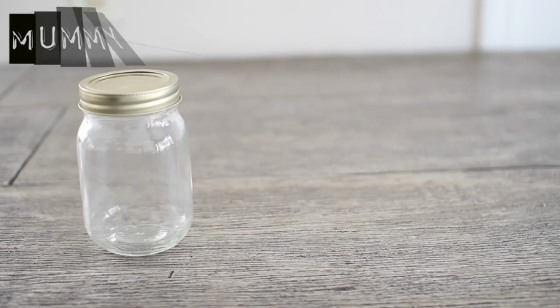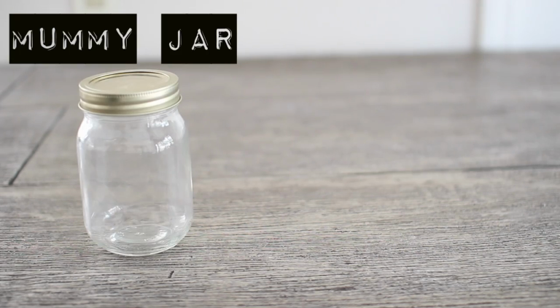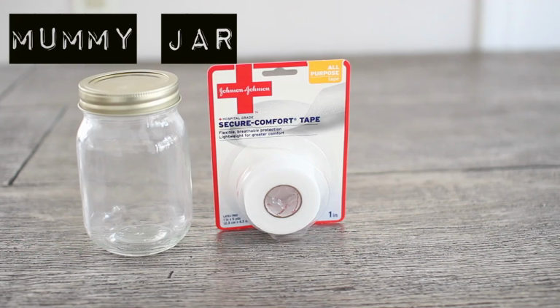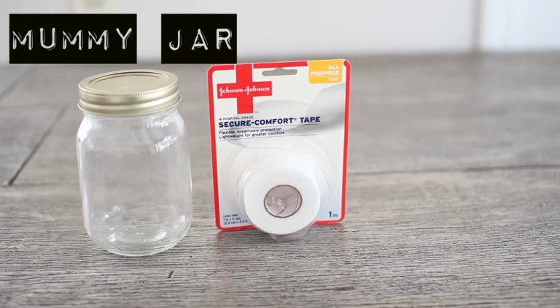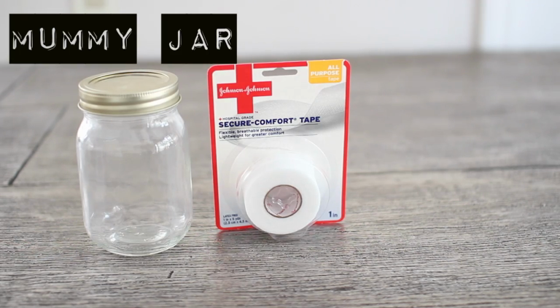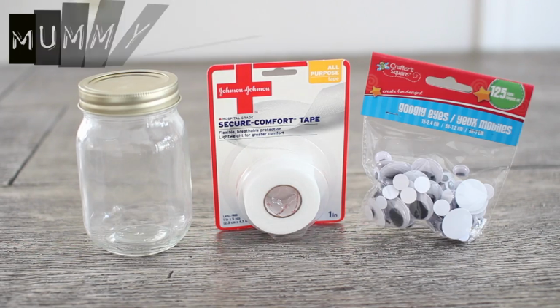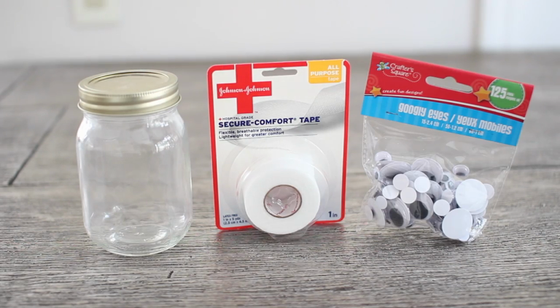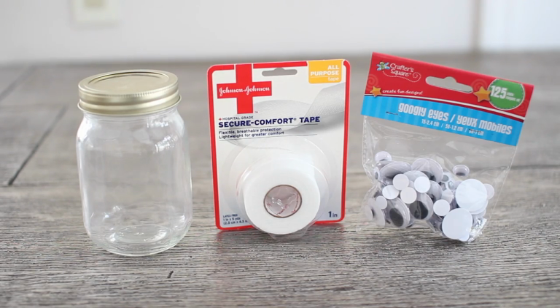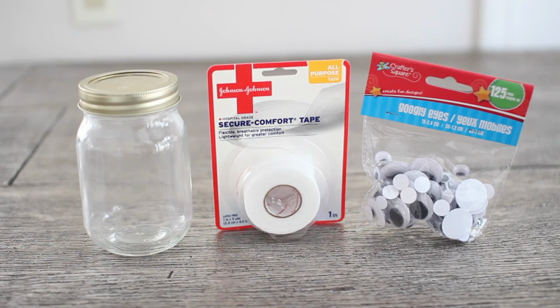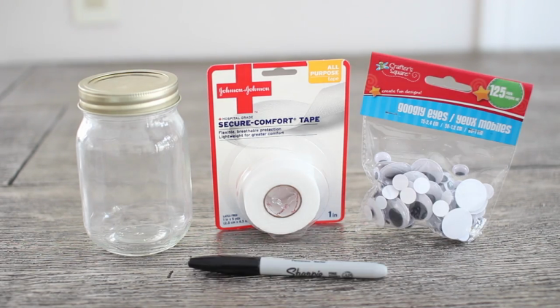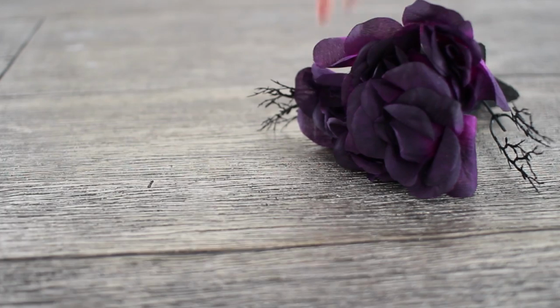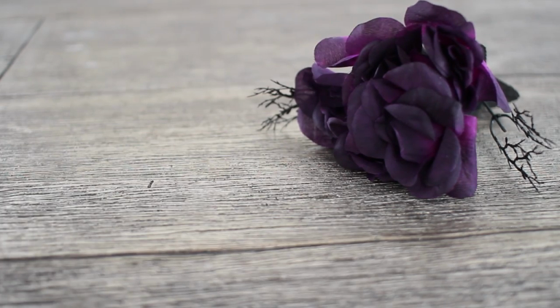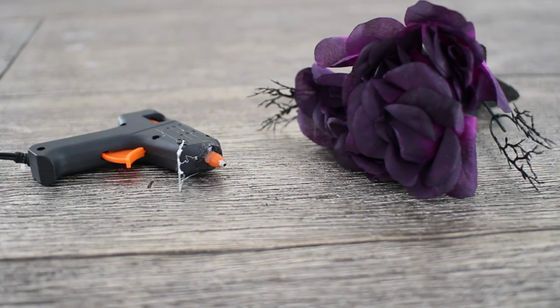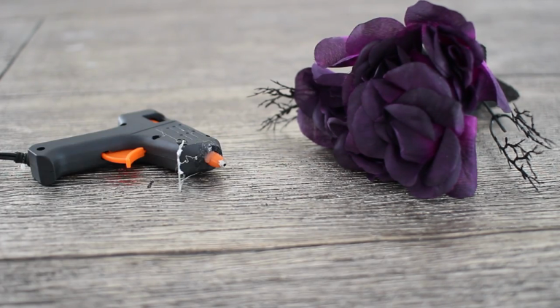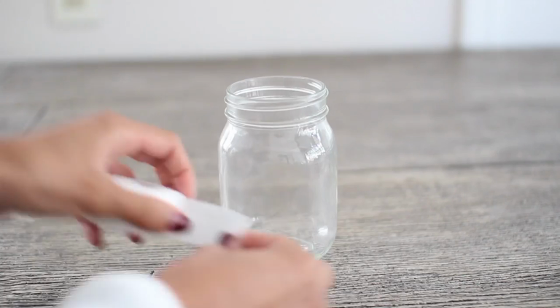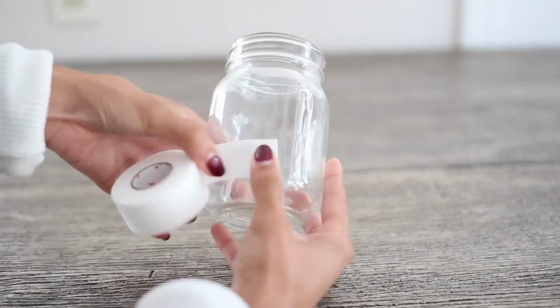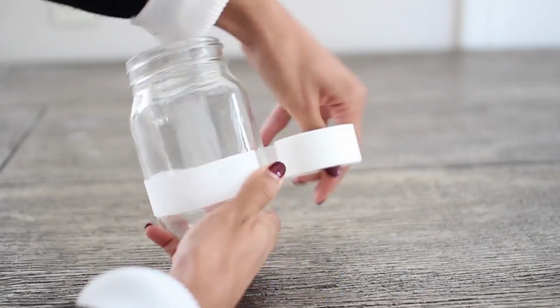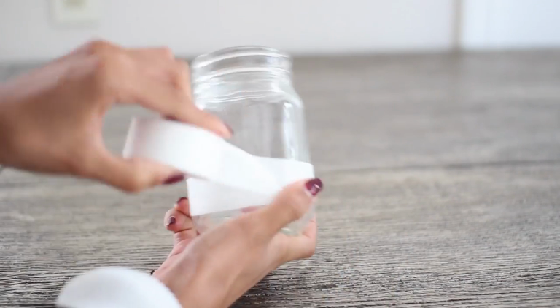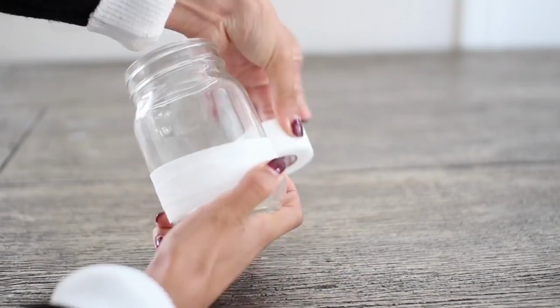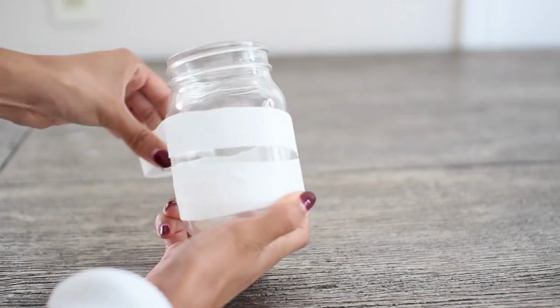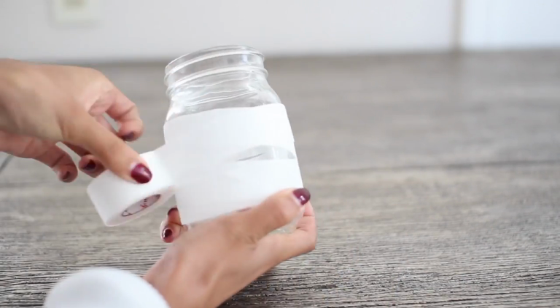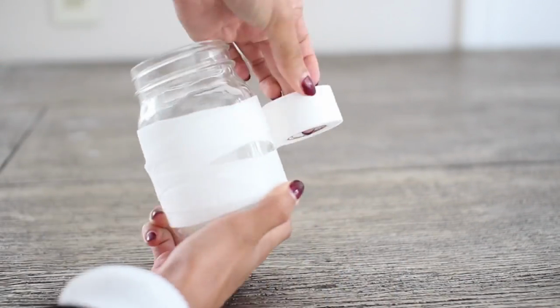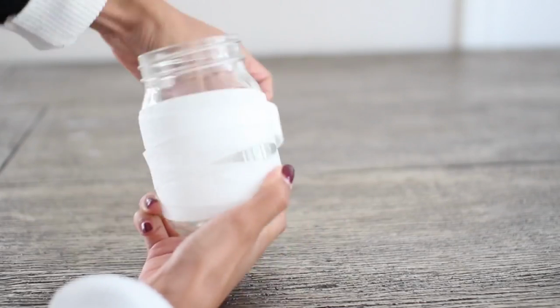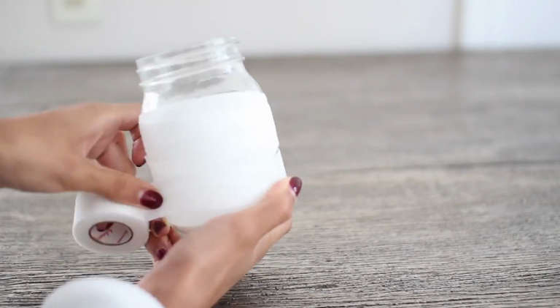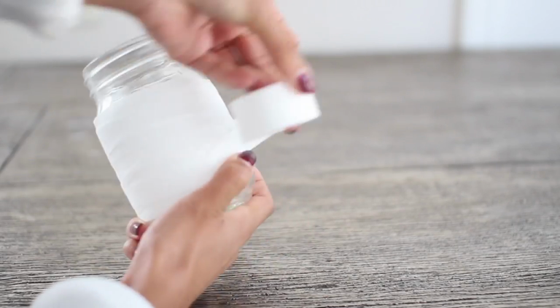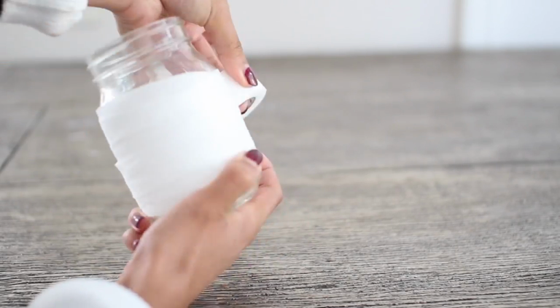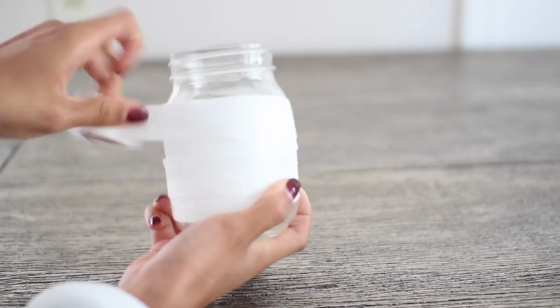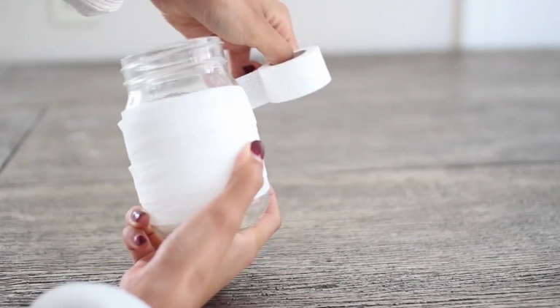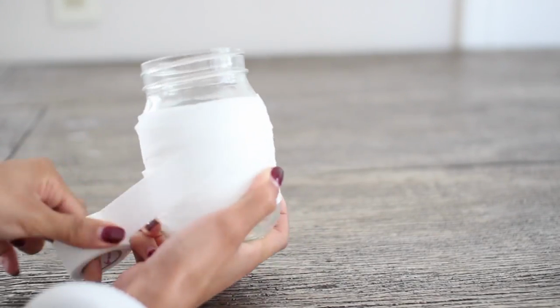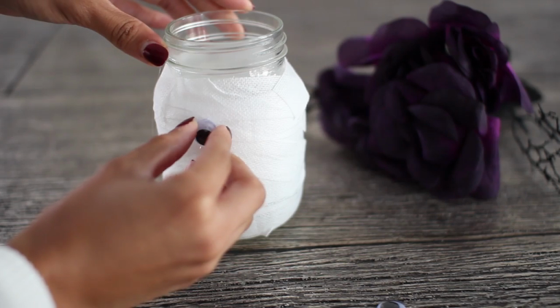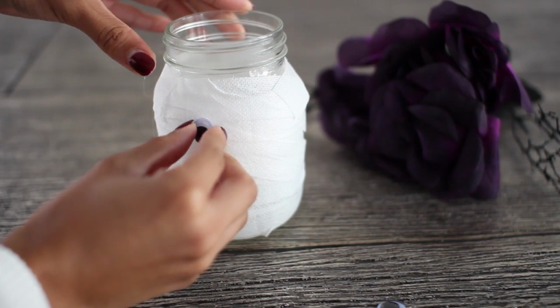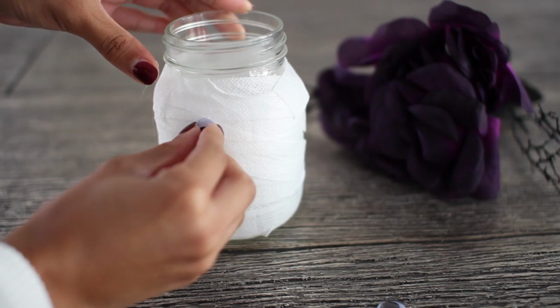Starting off with the mummy jar, you're going to need a mason jar, some first aid tape, googly eyes, a sharpie, some fake flowers, and a hot glue gun. Start off with your first aid tape and just wrap it around very unevenly on the mason jar to create the mummy effect.